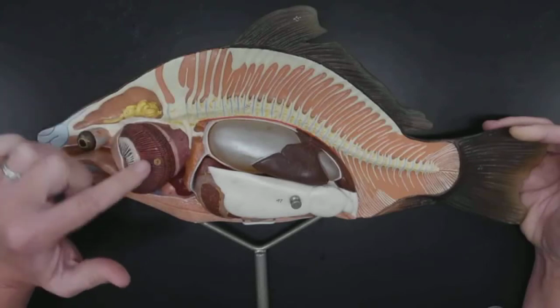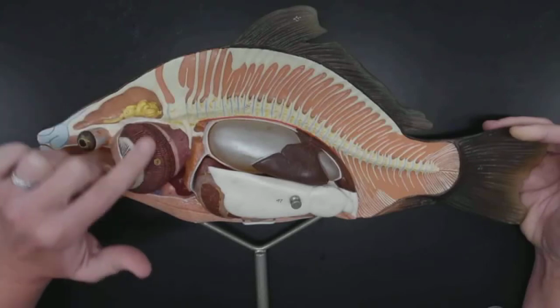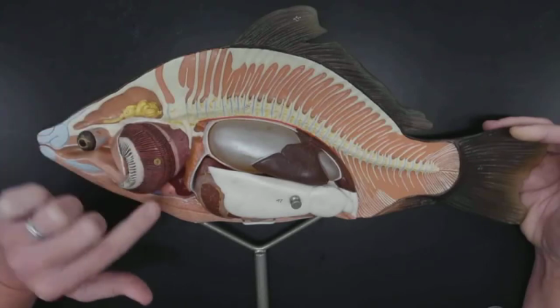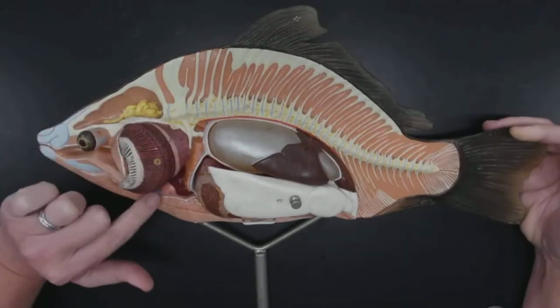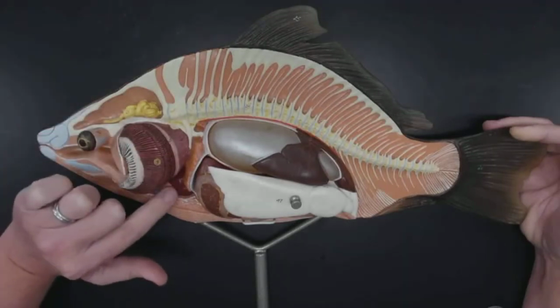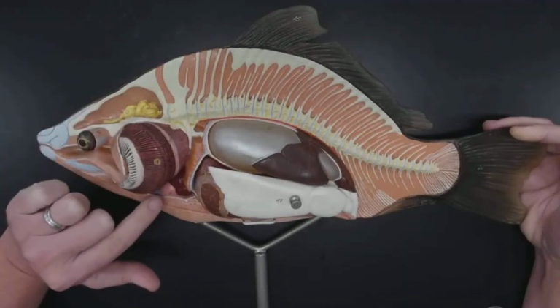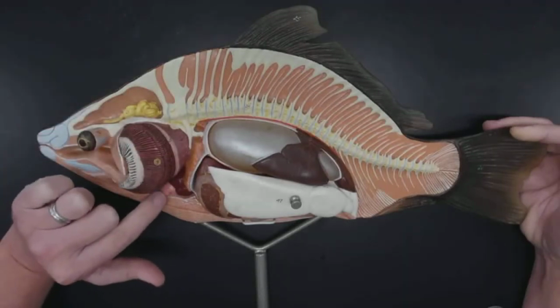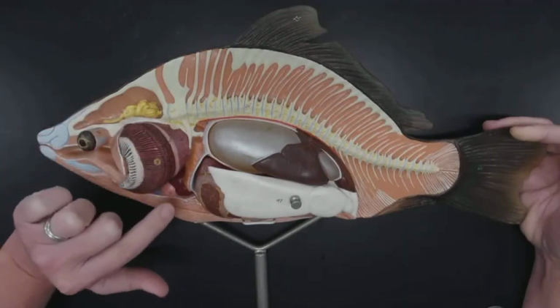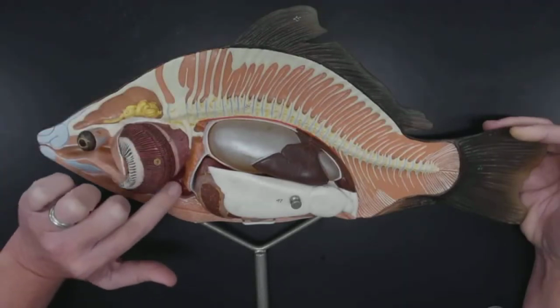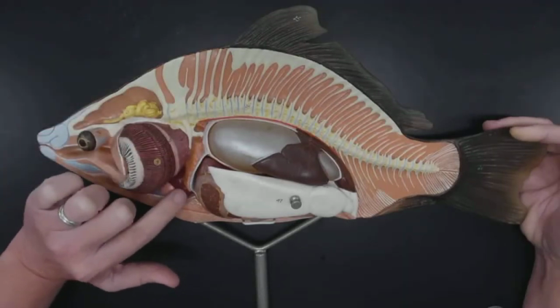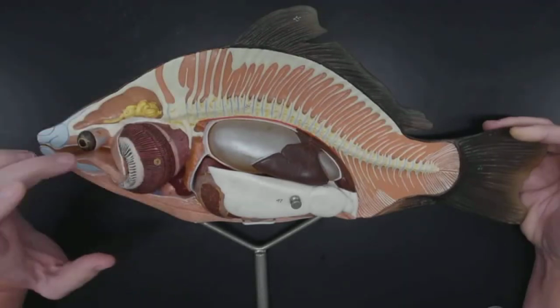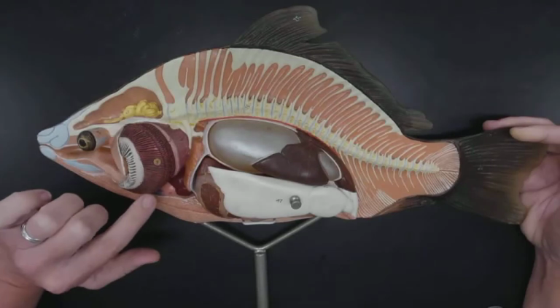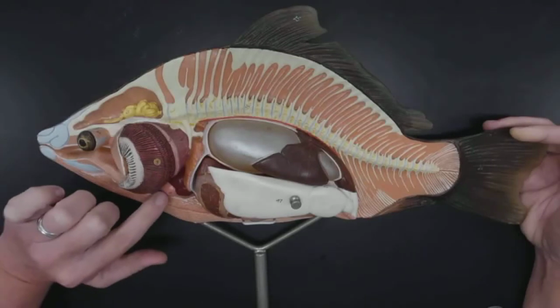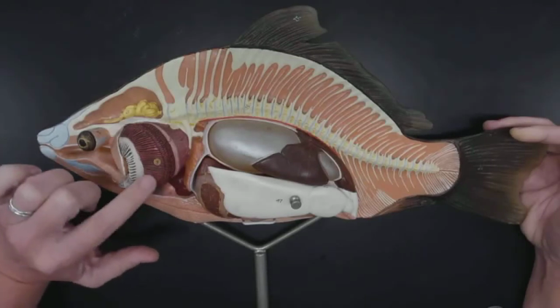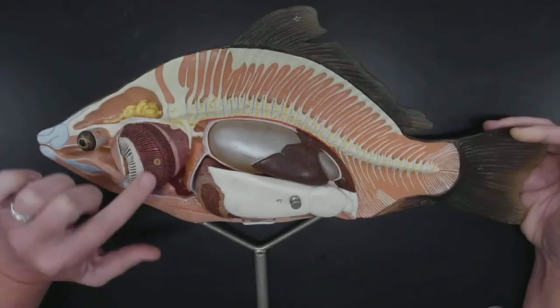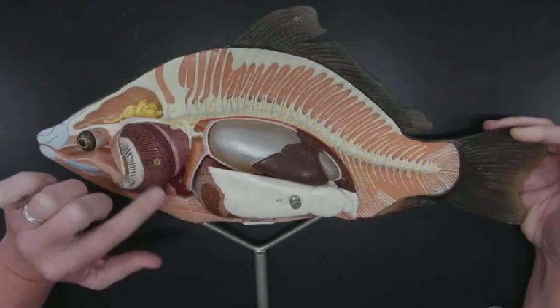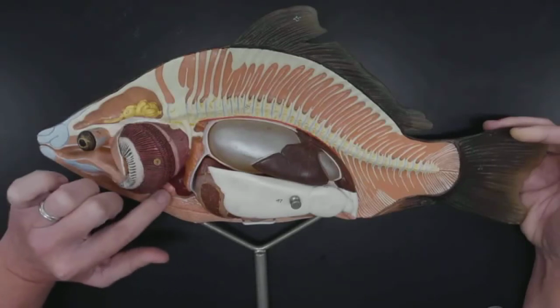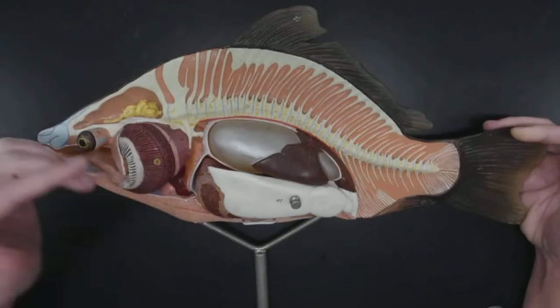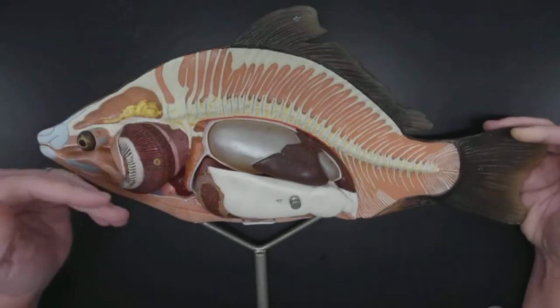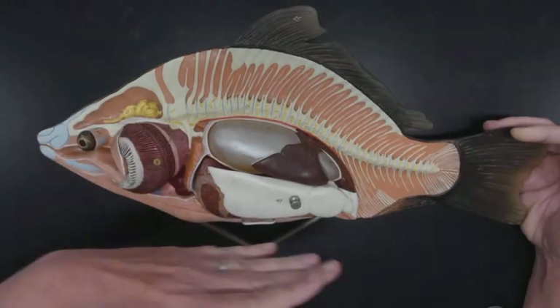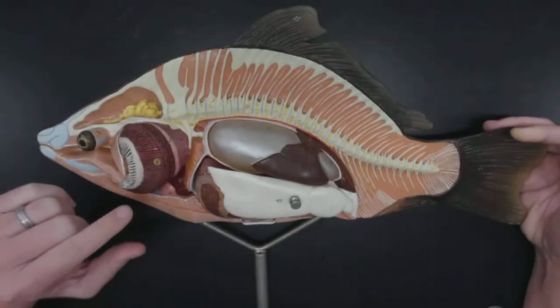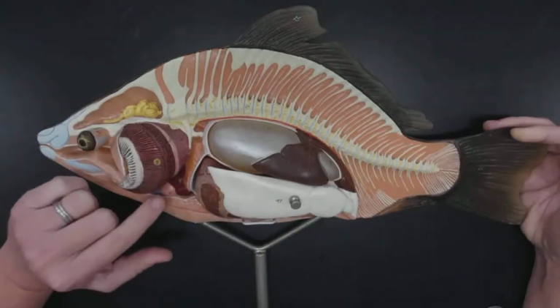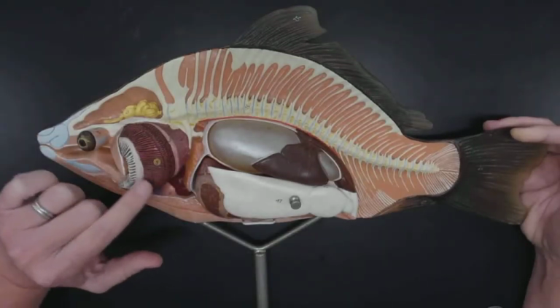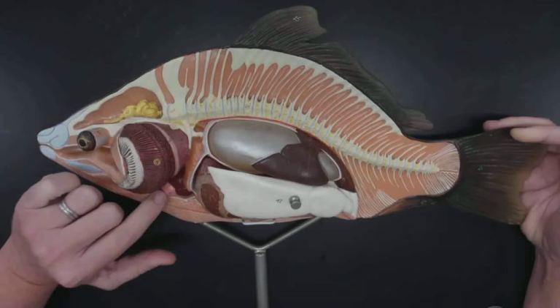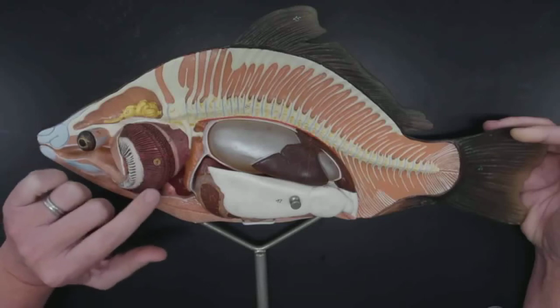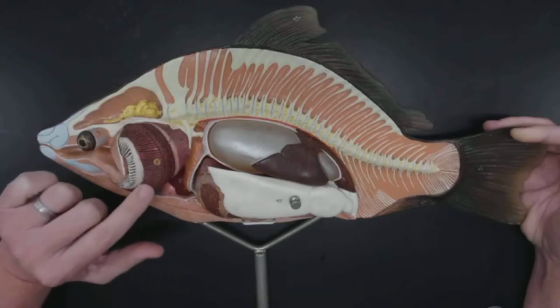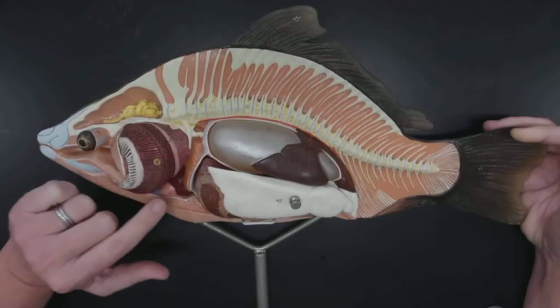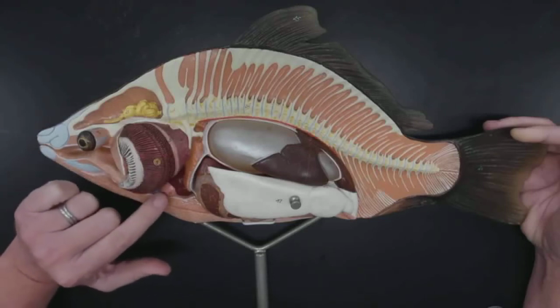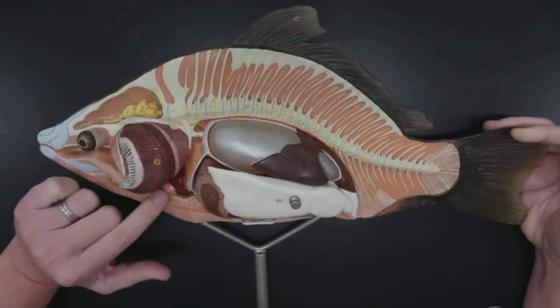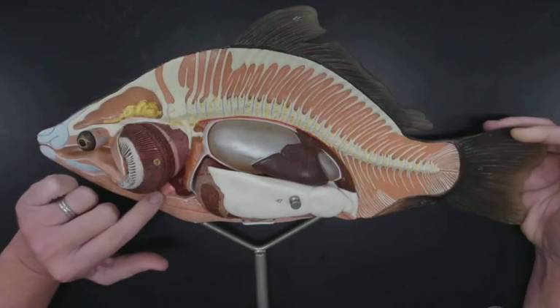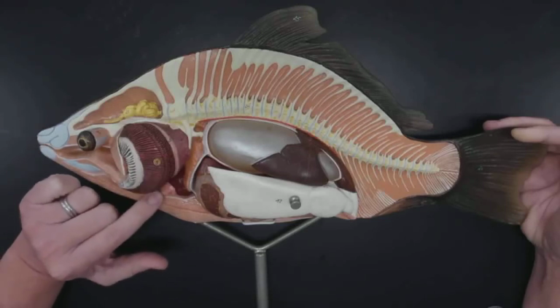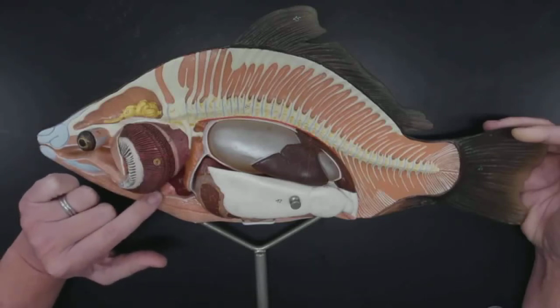Down below the gills, here's the heart. We have the ventricle and the atrium — it's a two-chambered heart. Remember, it doesn't have to go very far because it's just pumping blood to the whole rest of the body, with that oxygenated blood coming from the gills. So it's small and located right underneath there.